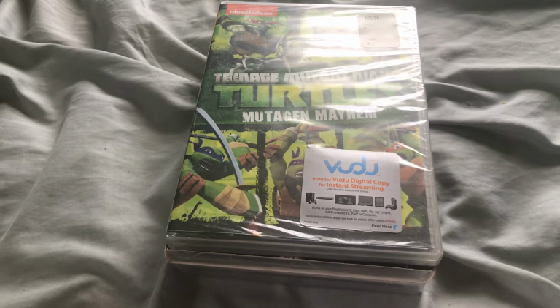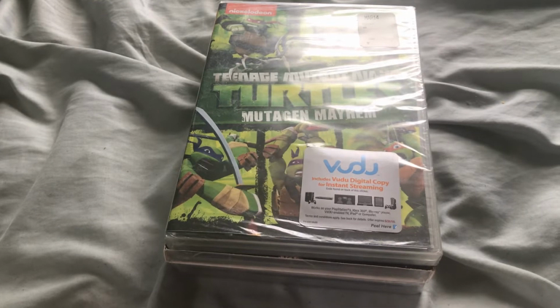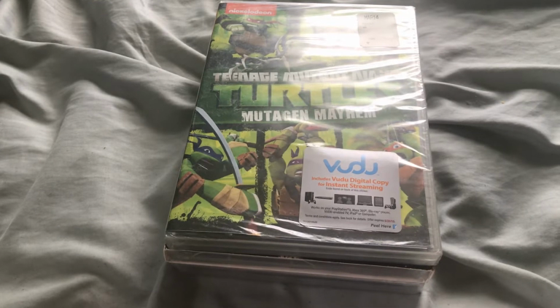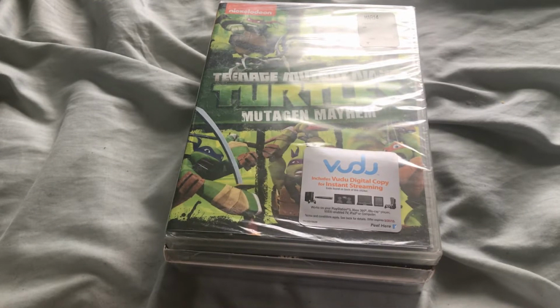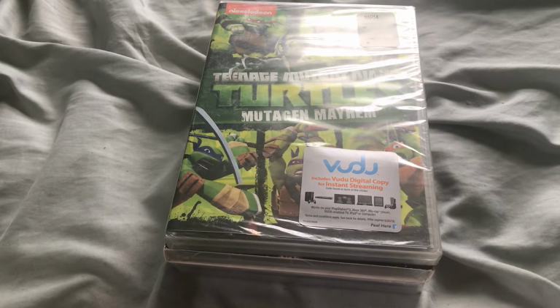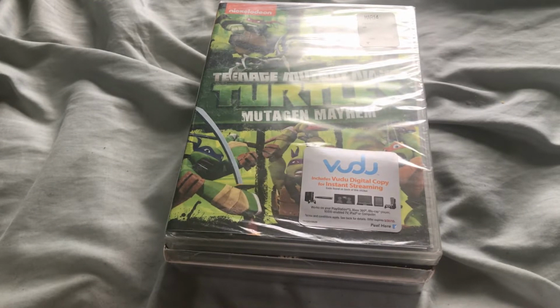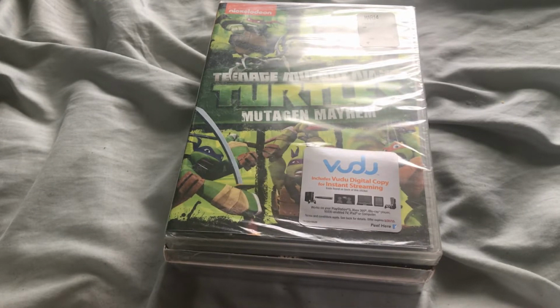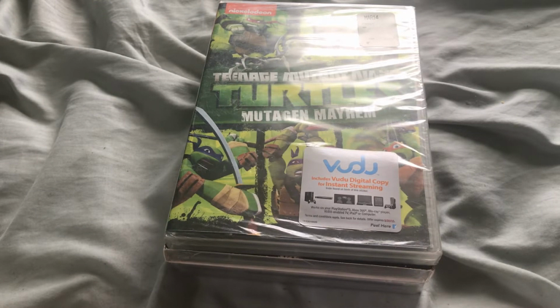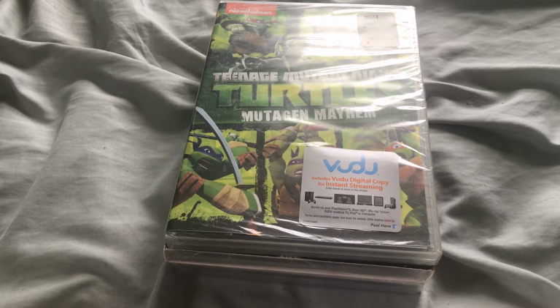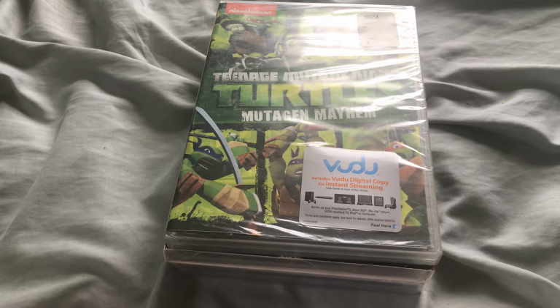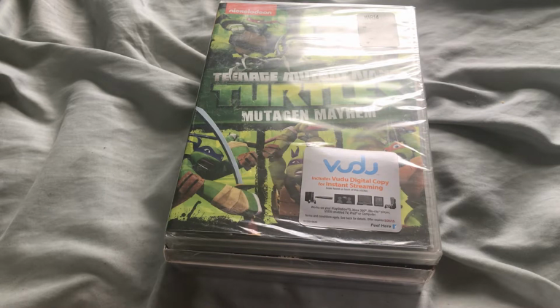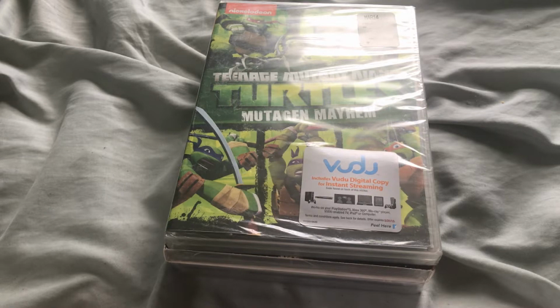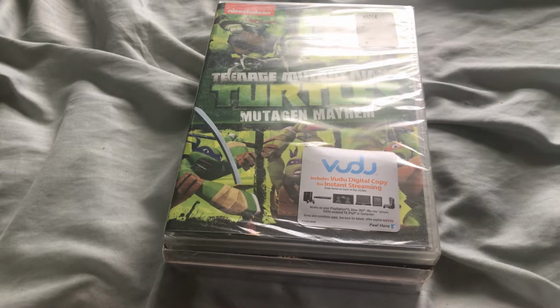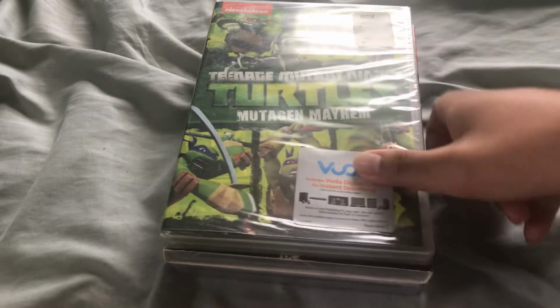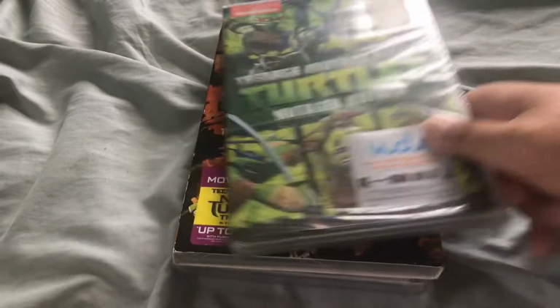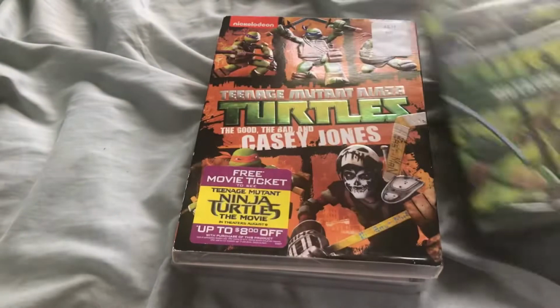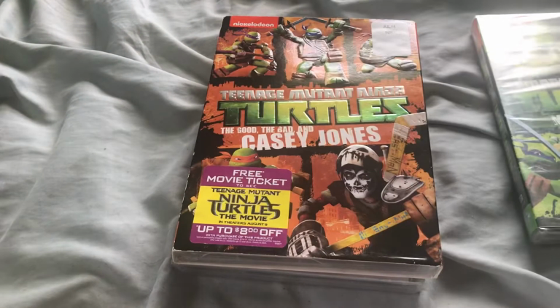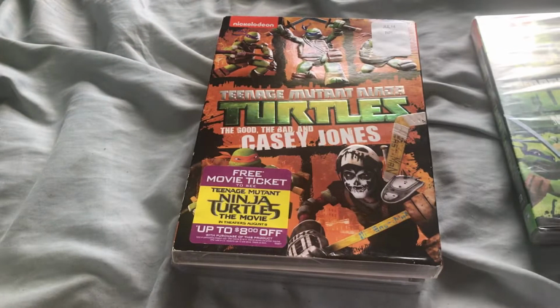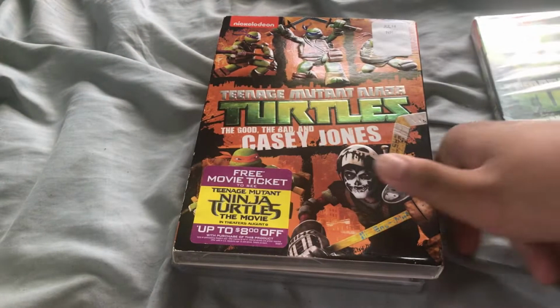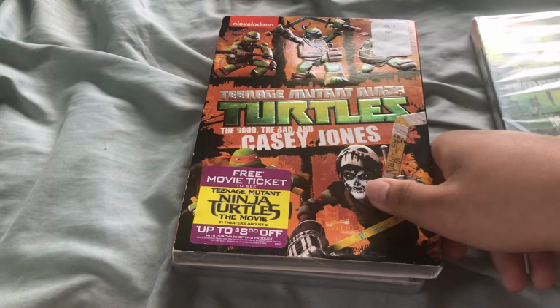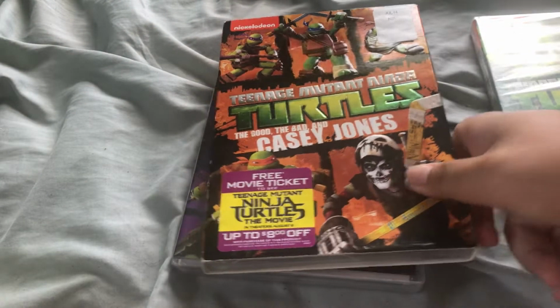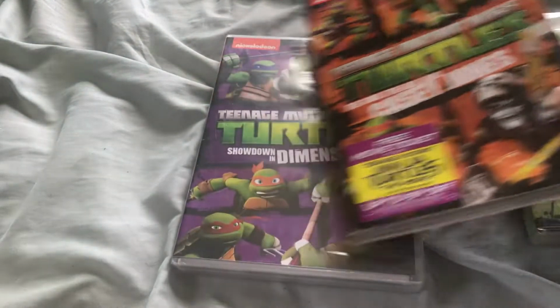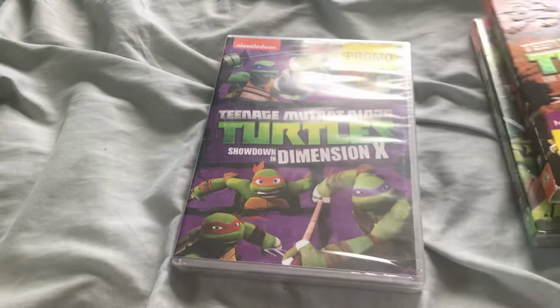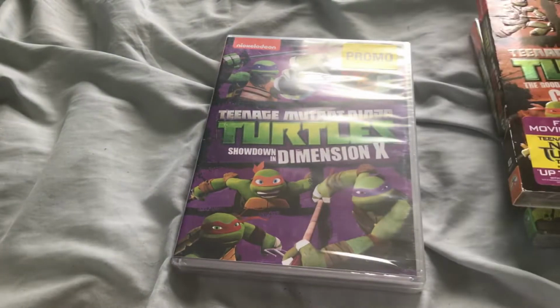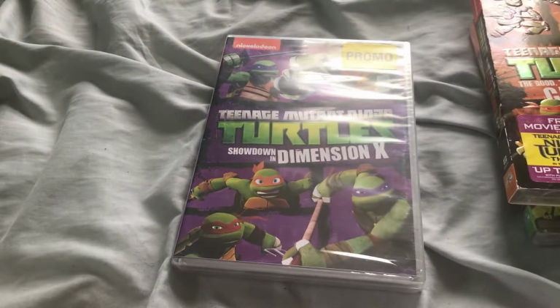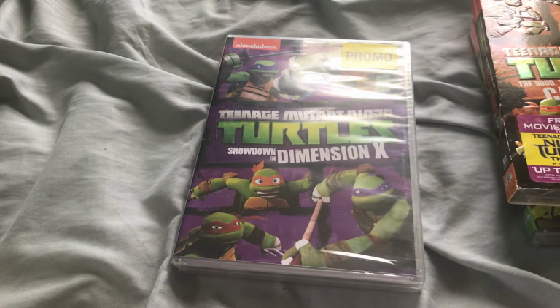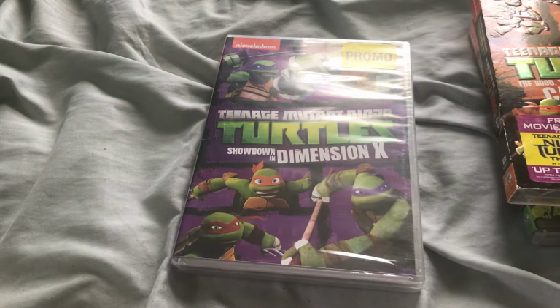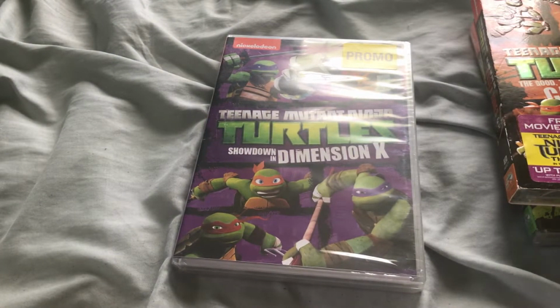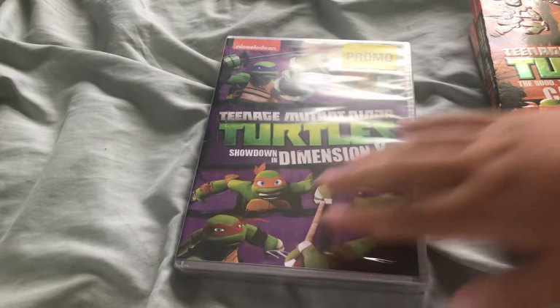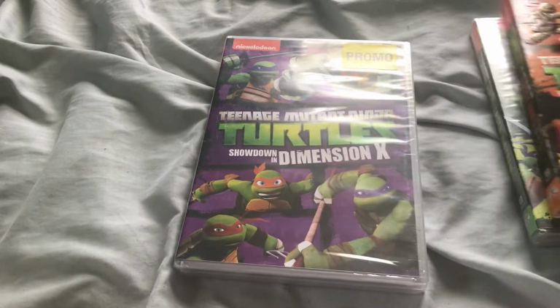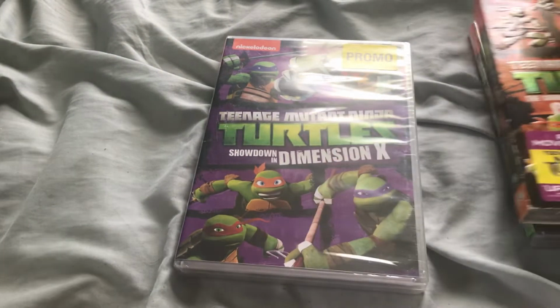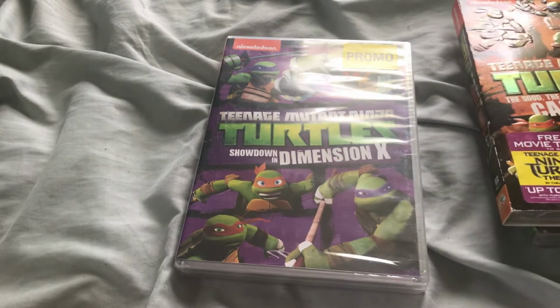Hey guys, you're here and I'm doing a DVD unboxing of Teenage Mutant Ninja Turtles: Mutagen Mayhem, The Good, The Bad, and Casey Jones, and Showdown and Dimension X — basically all of Season 2.